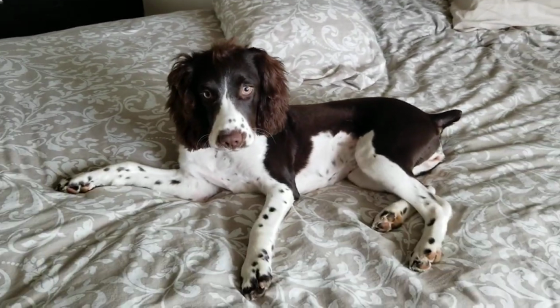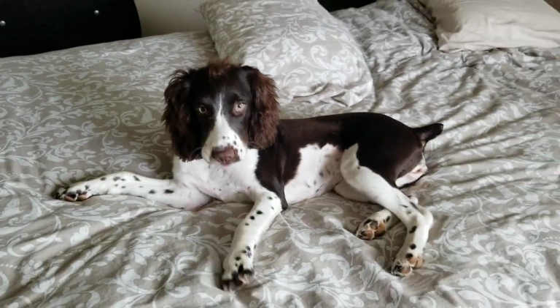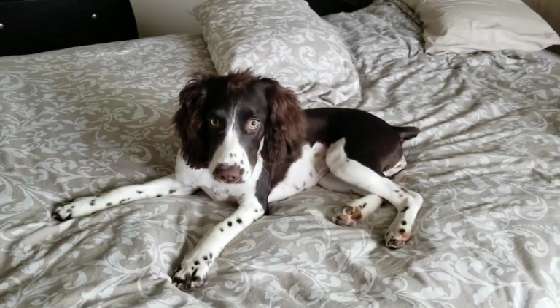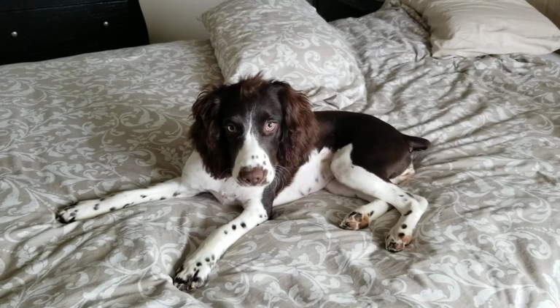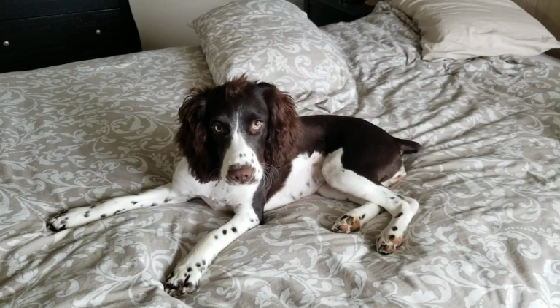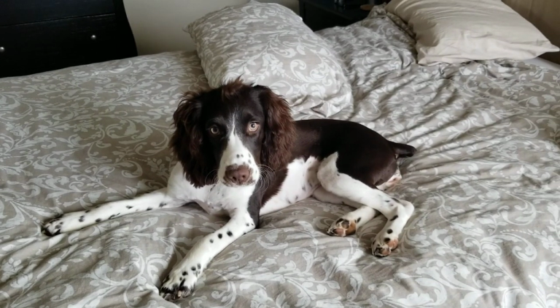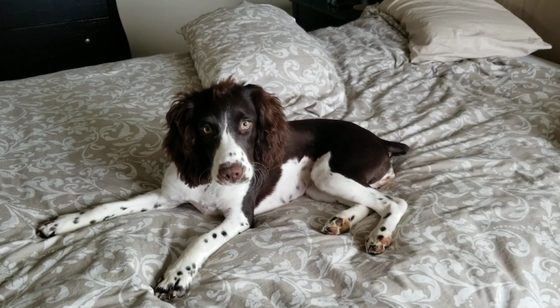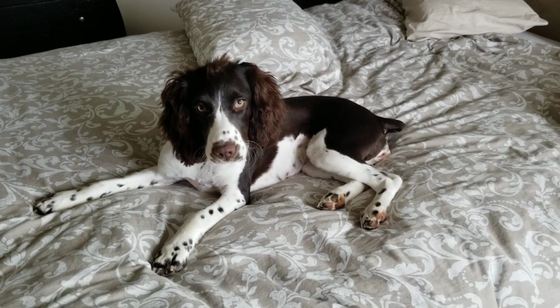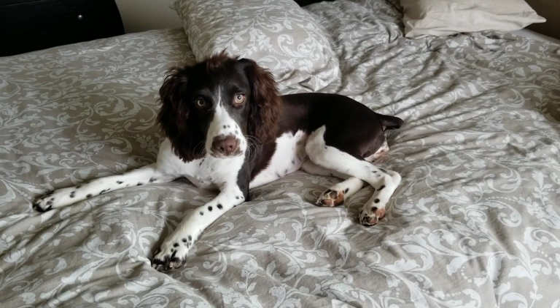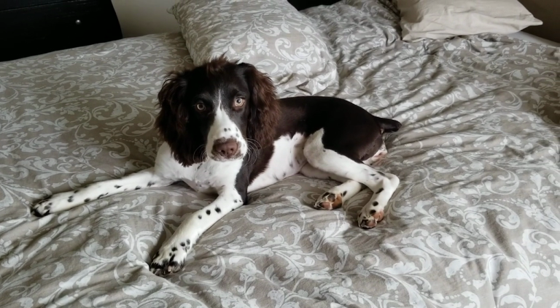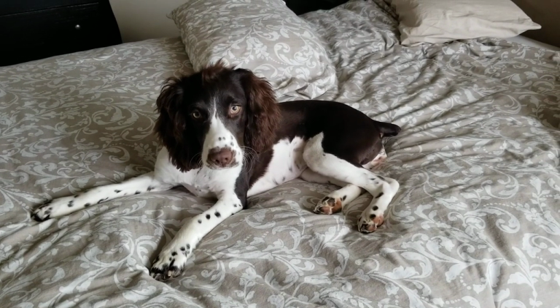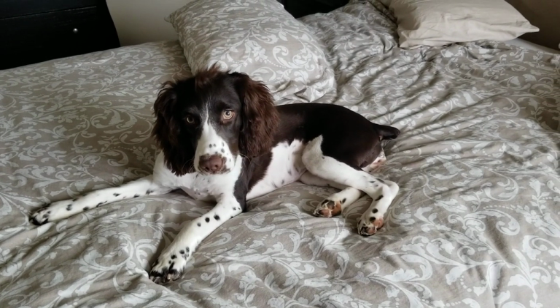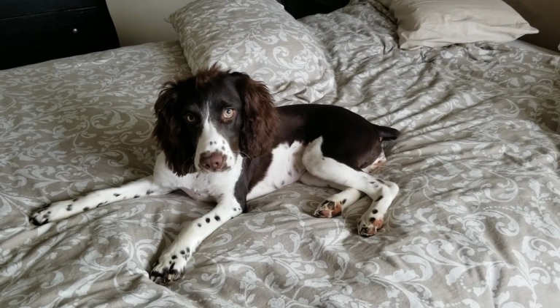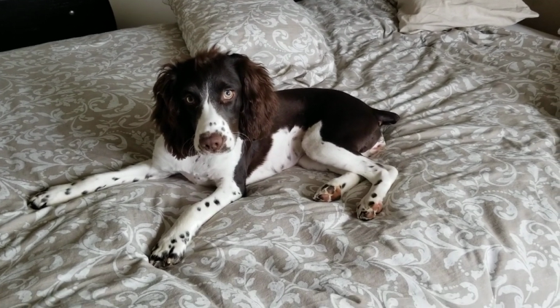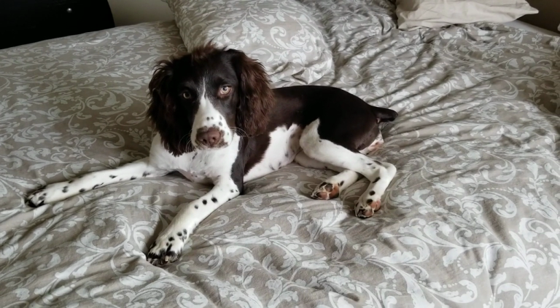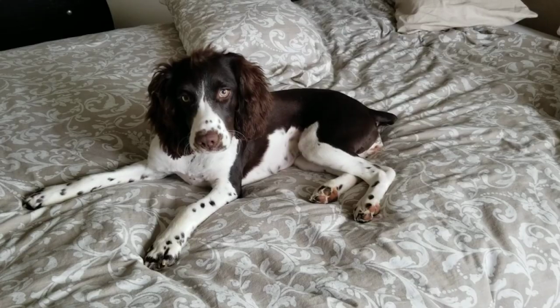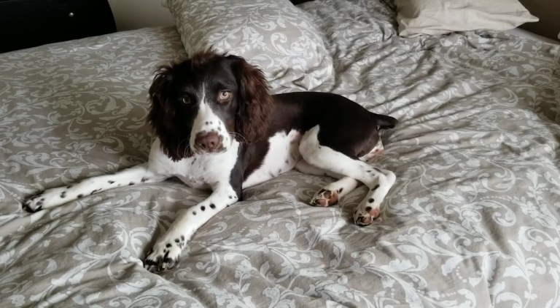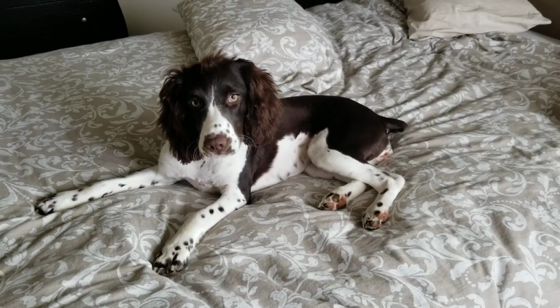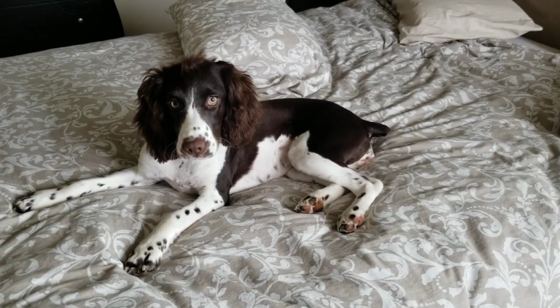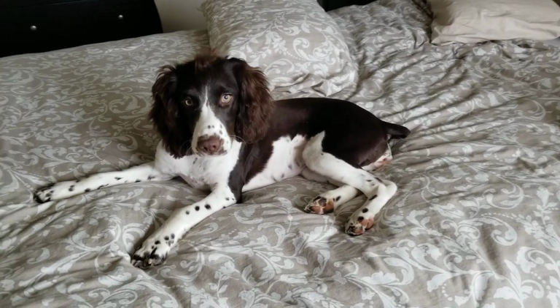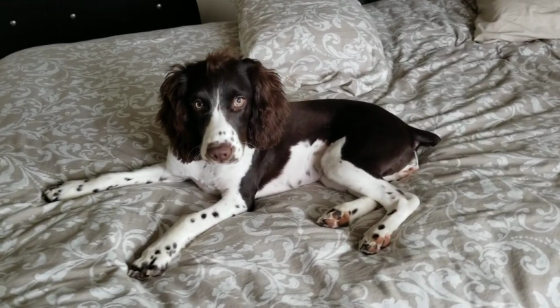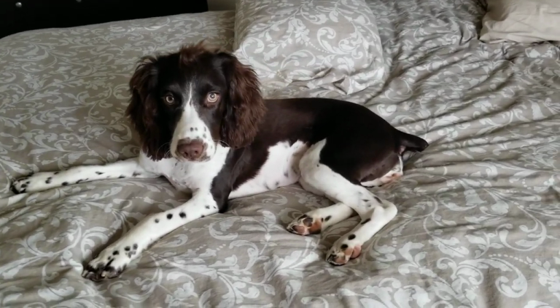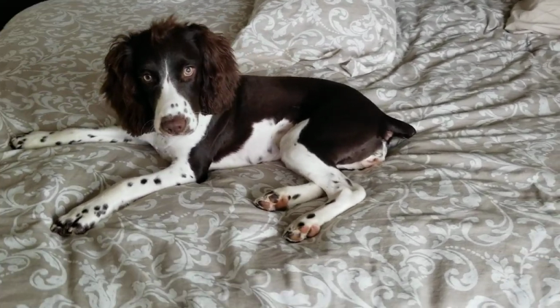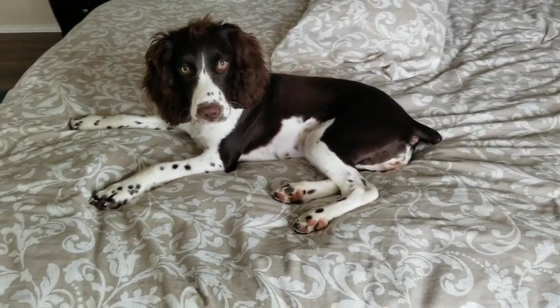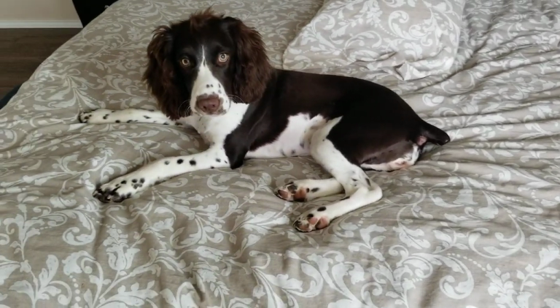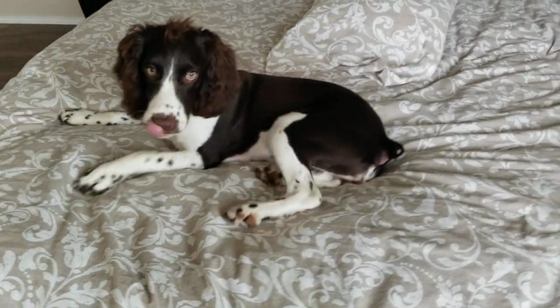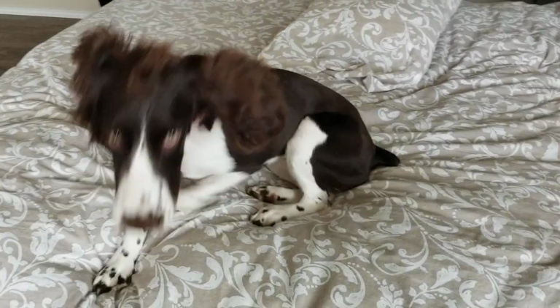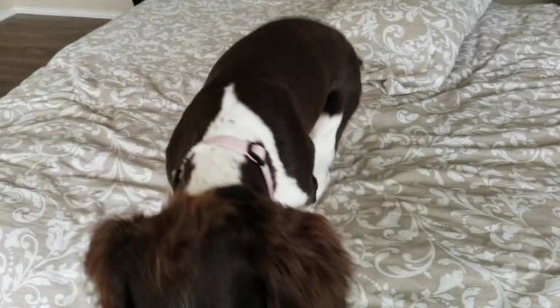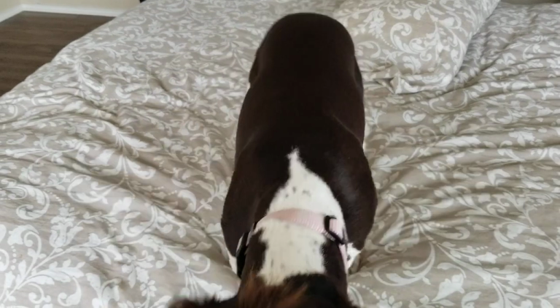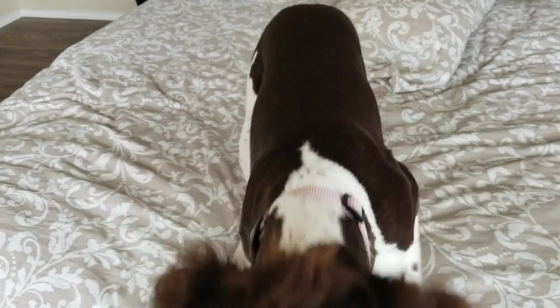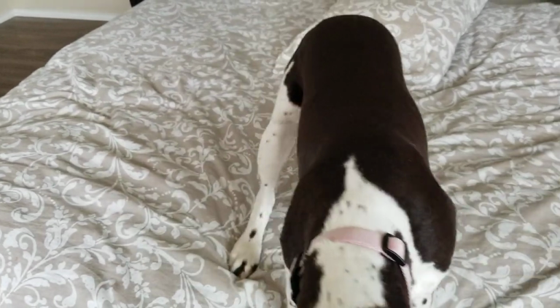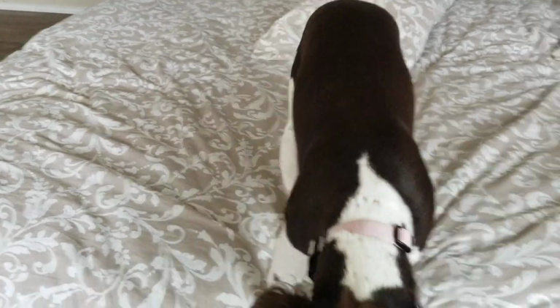So to close out: it keeps her less dirty, keeps her cool, and she really seems to enjoy it. That's a field cut. I just say to them, cut it as close as you can.